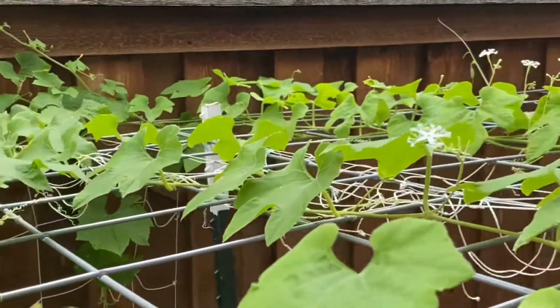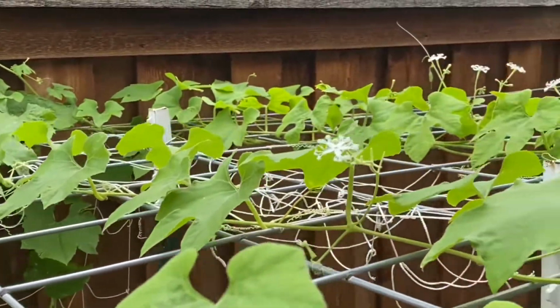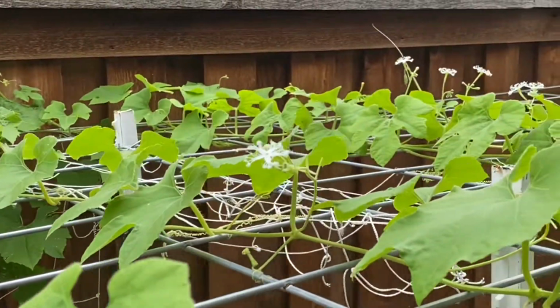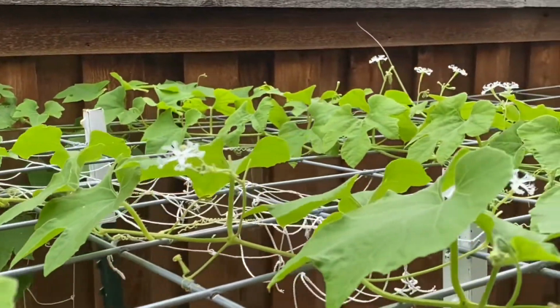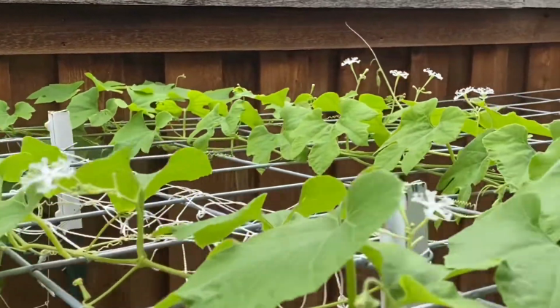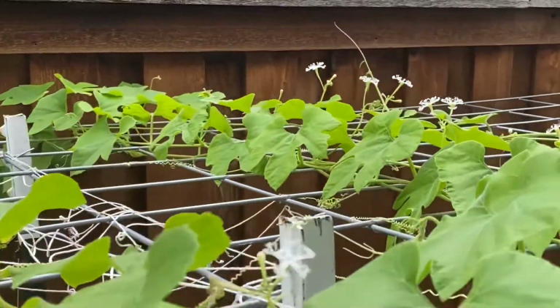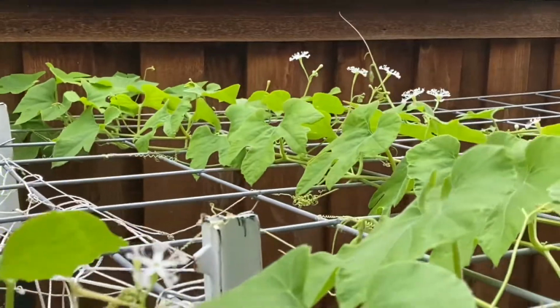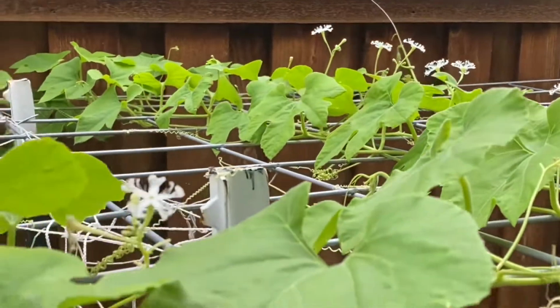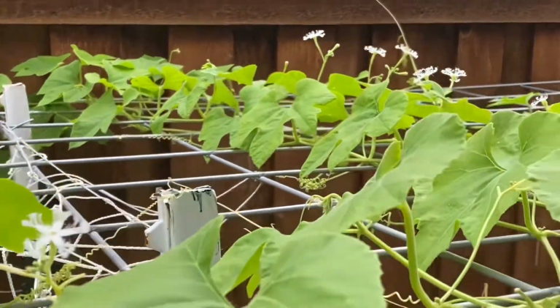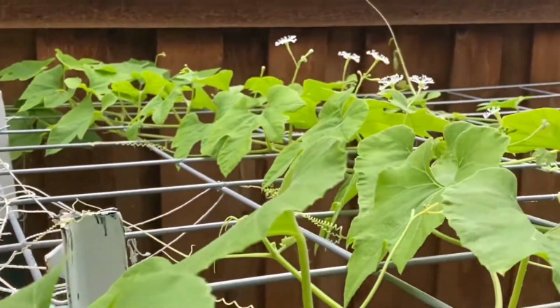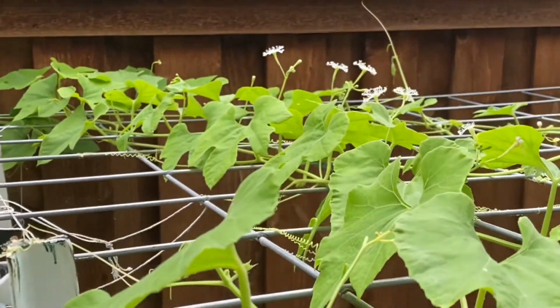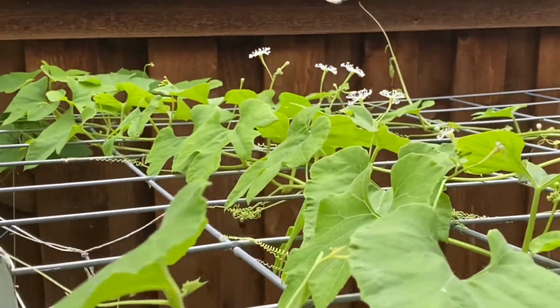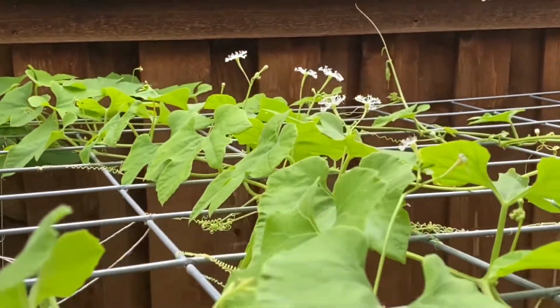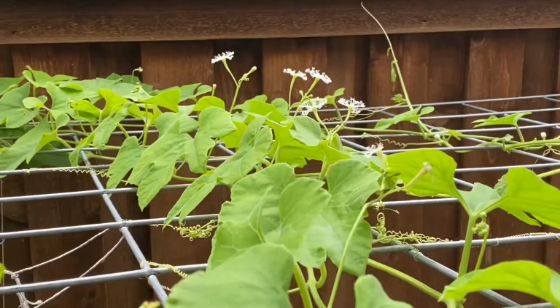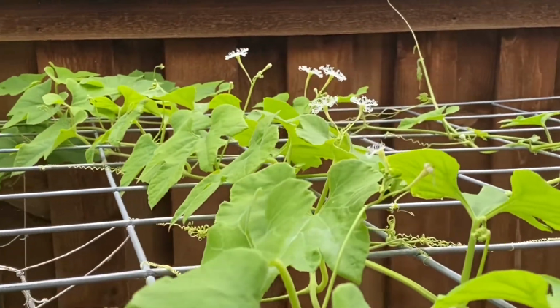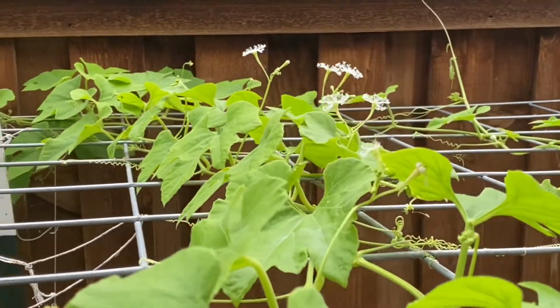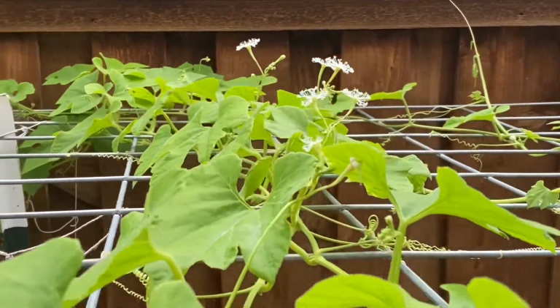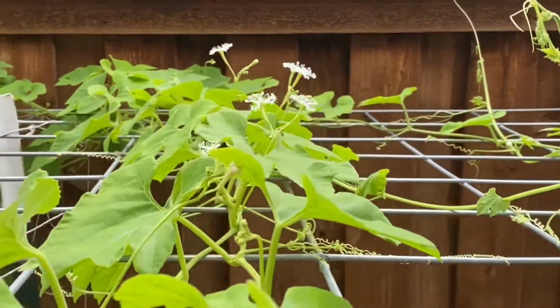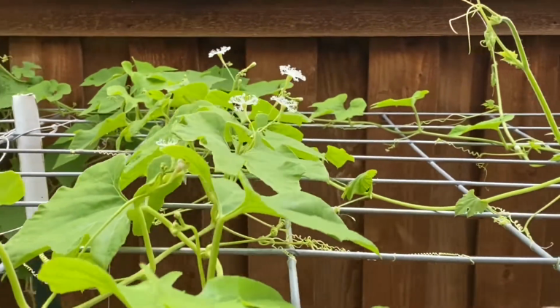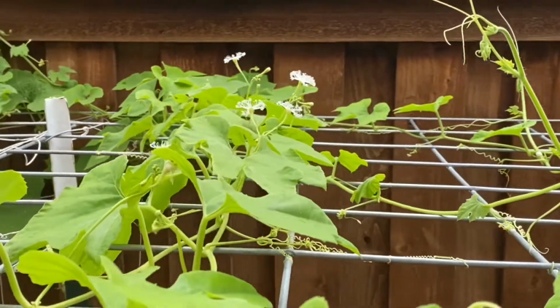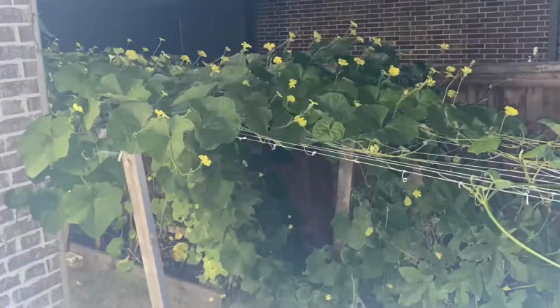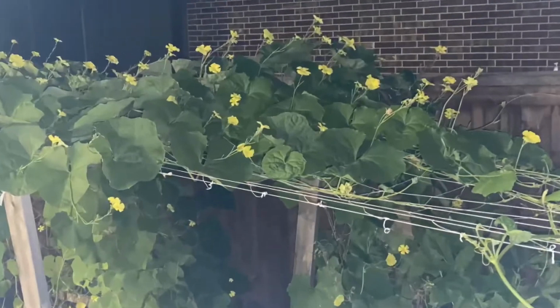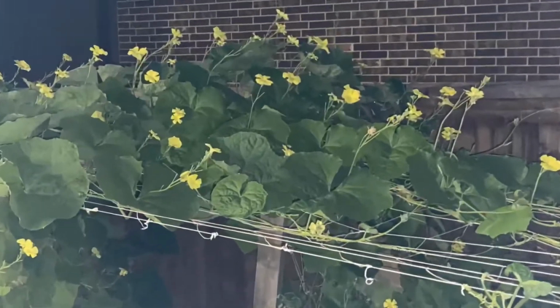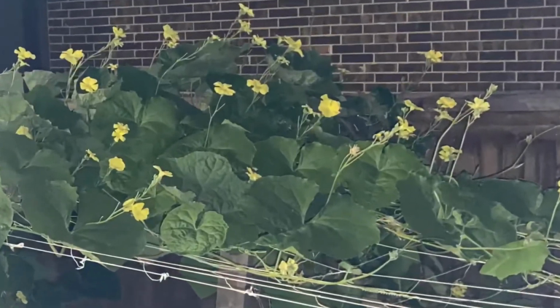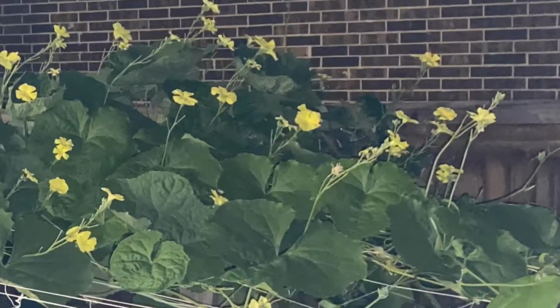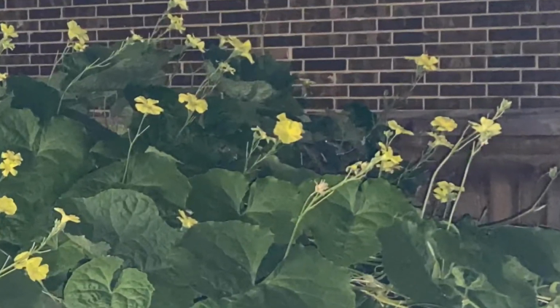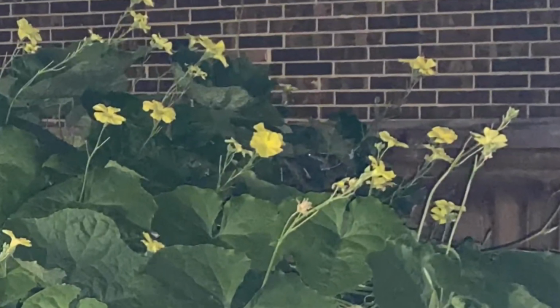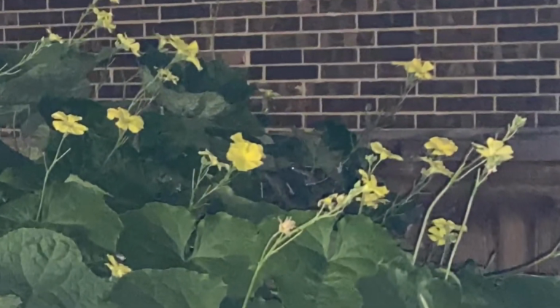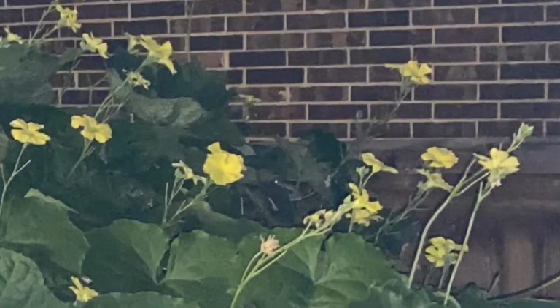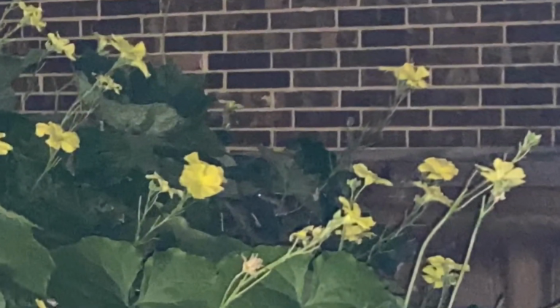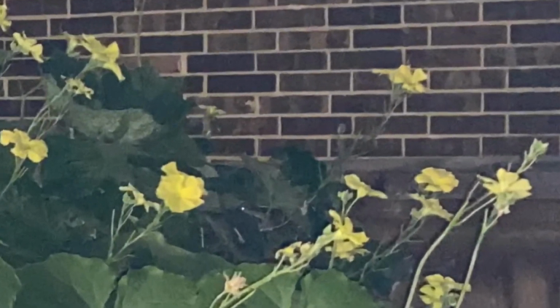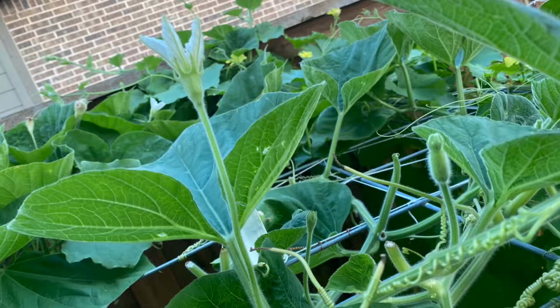One of the reasons could be all the flowers are male. Yes, you heard right. But in some plants, there are separate male and female flowers.